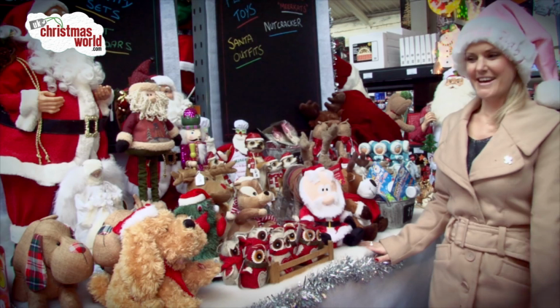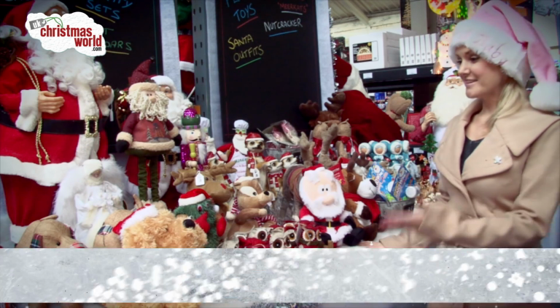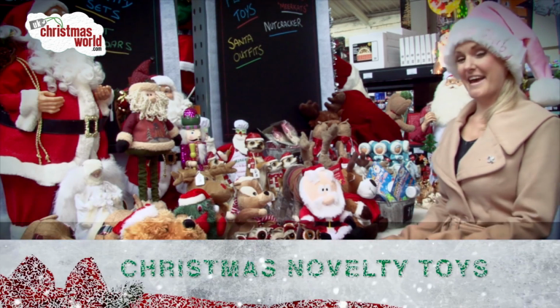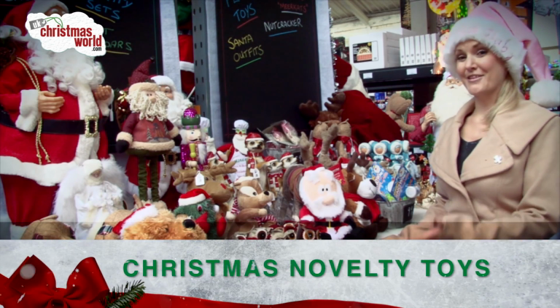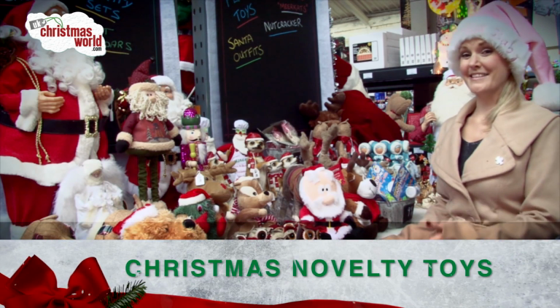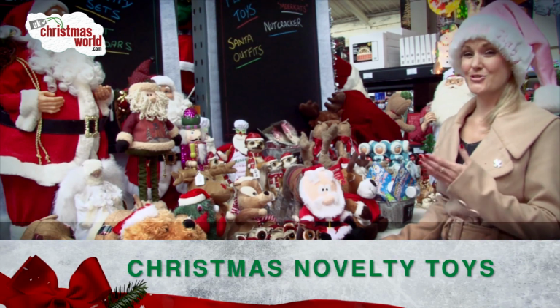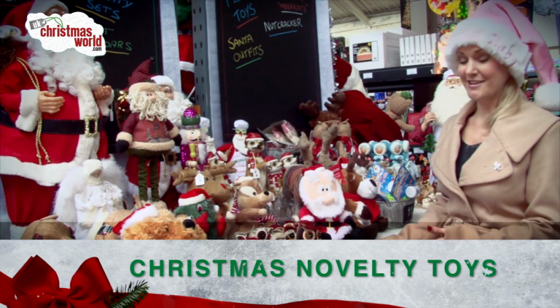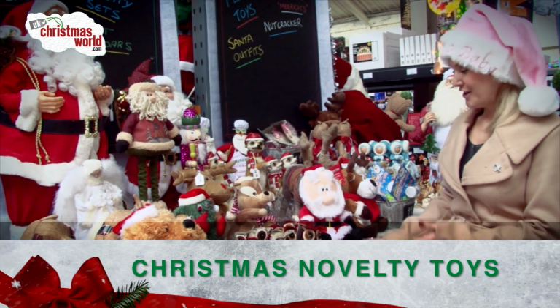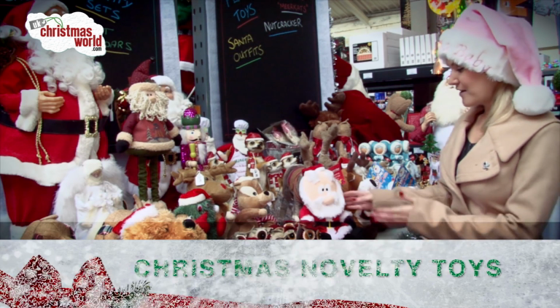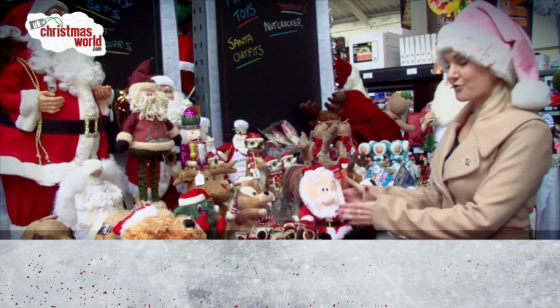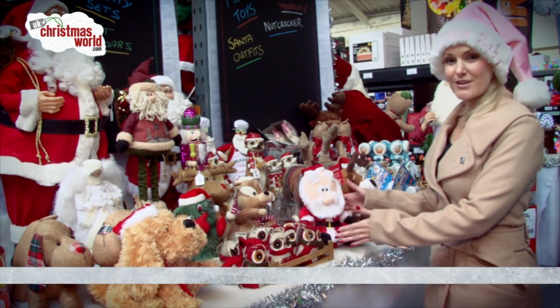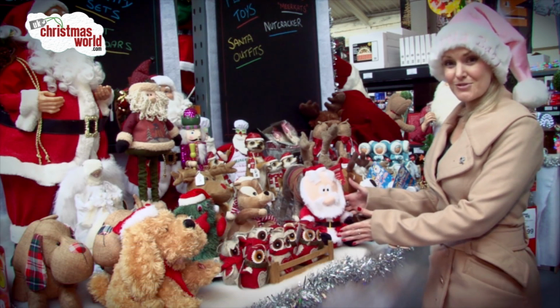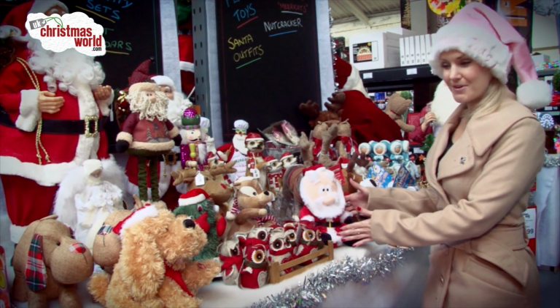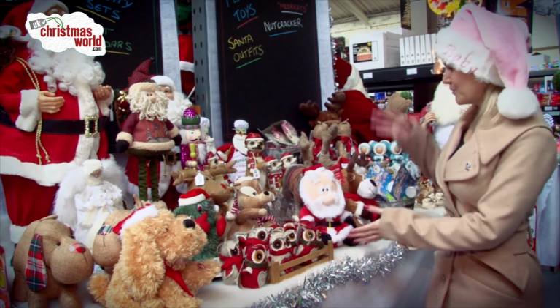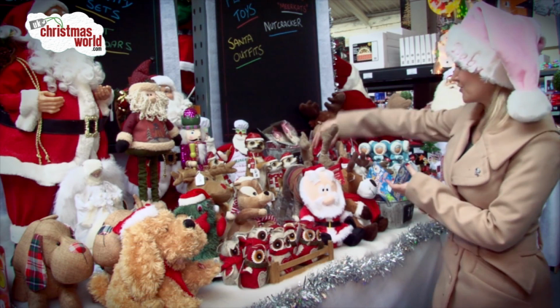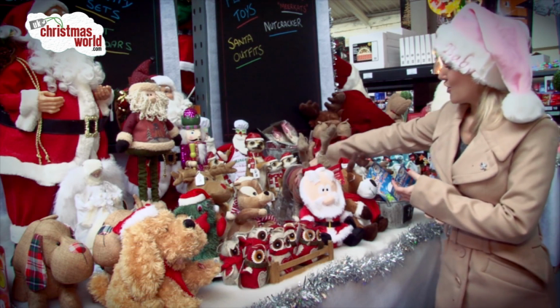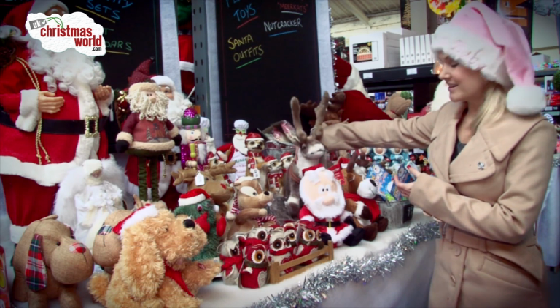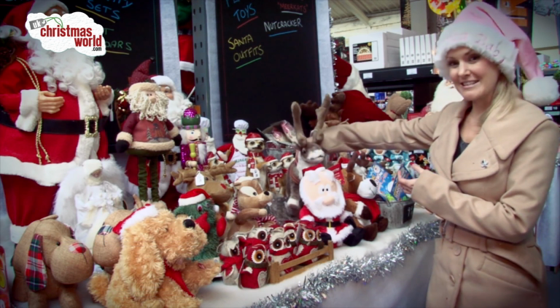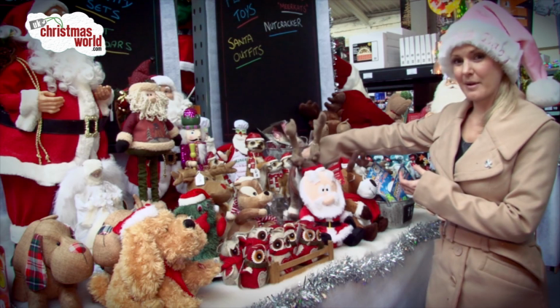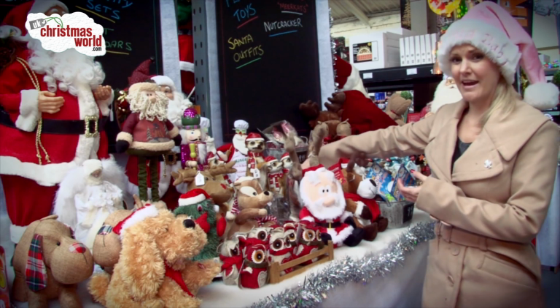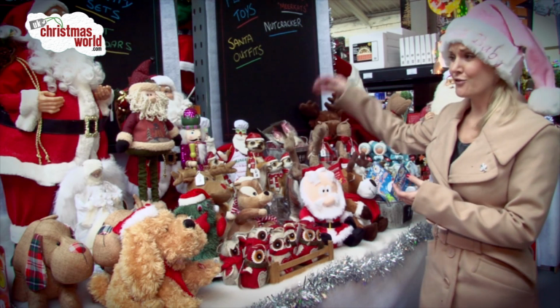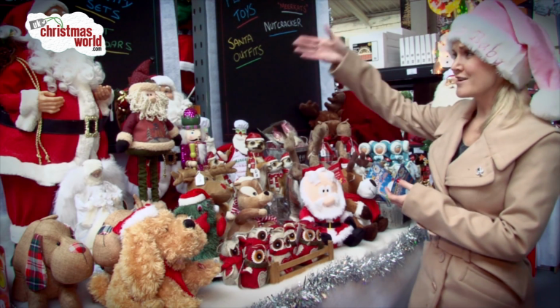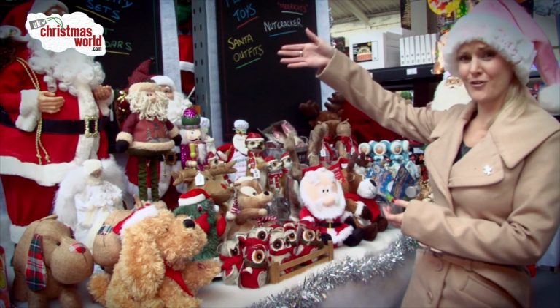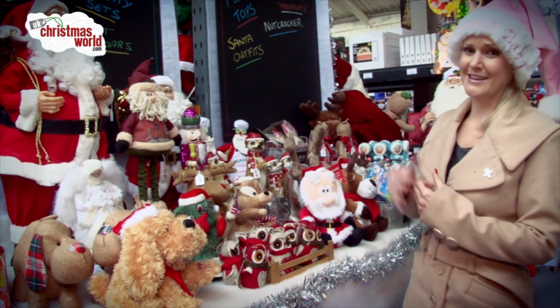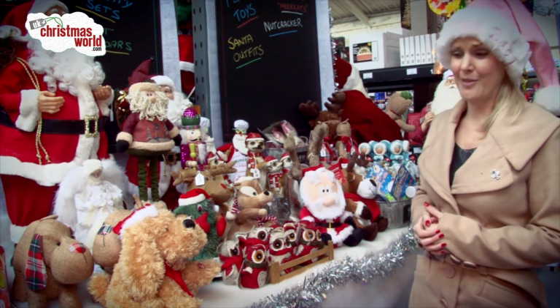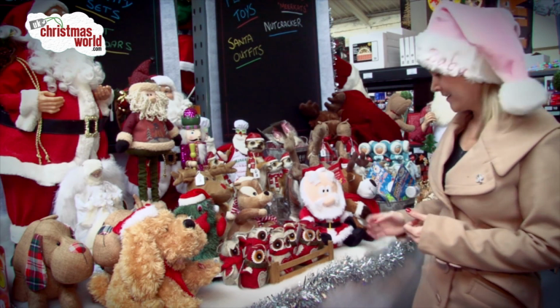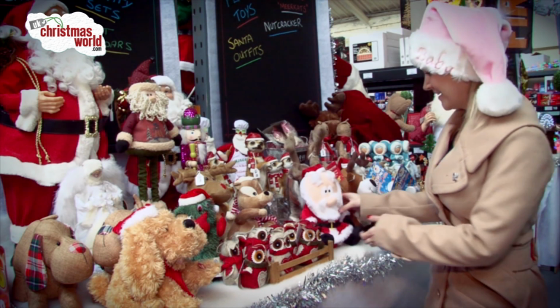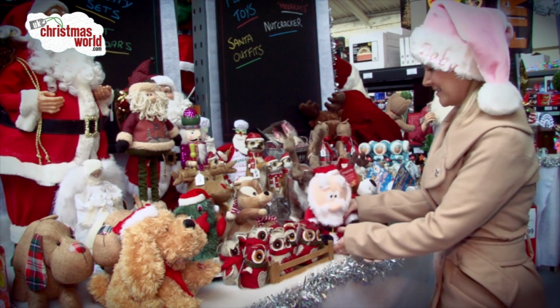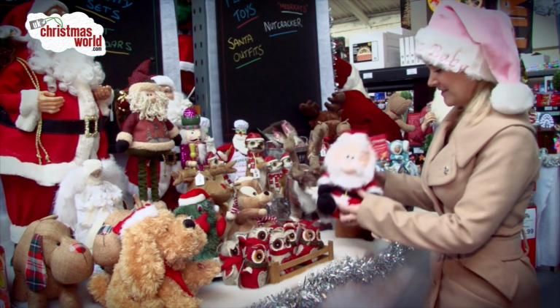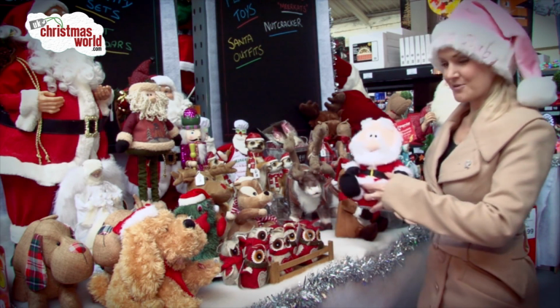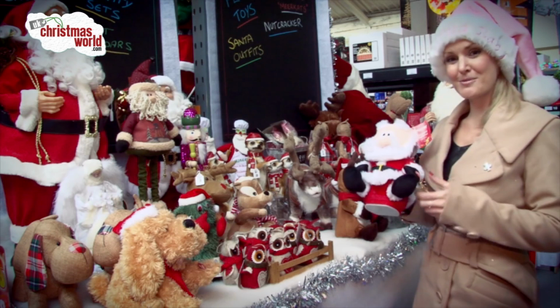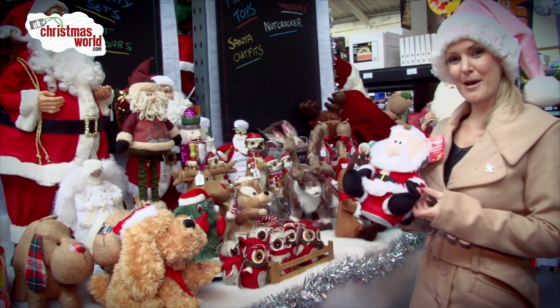Now this is an area that I think children will love. We've got everything from your cuddly musical toys, we've got some cuddly reindeers at the back here and we've got a really fun Santa at the back. So why don't you come and check them out?